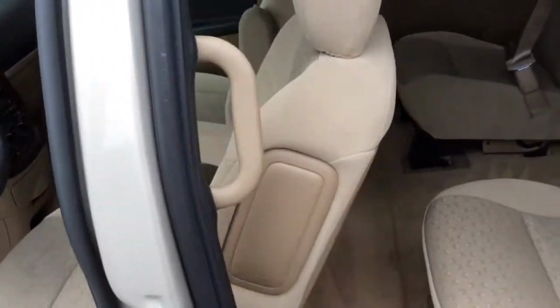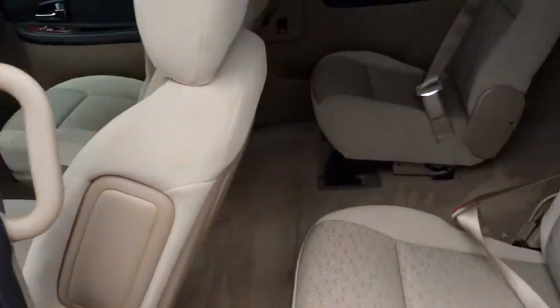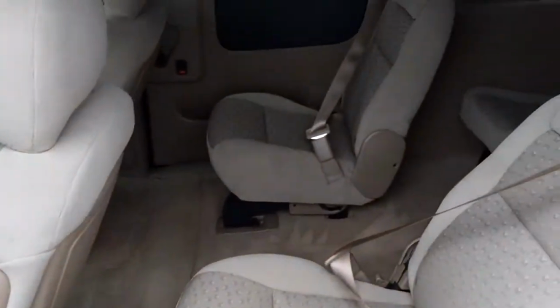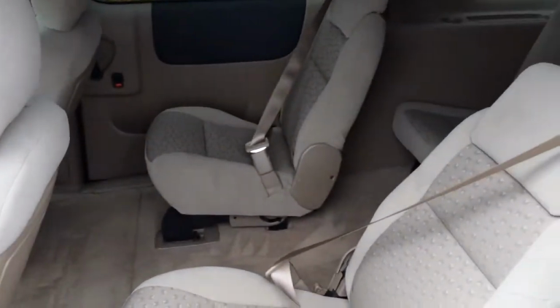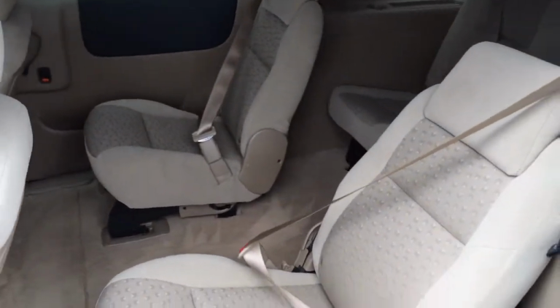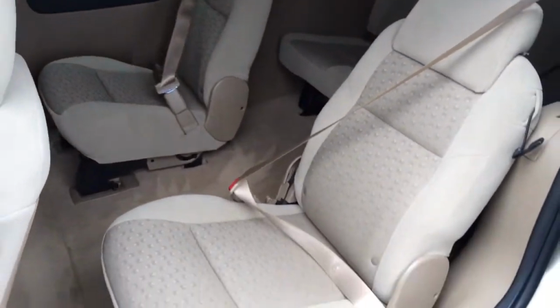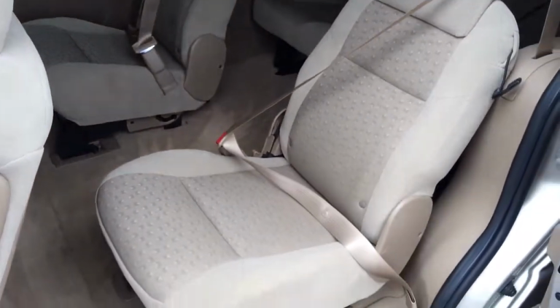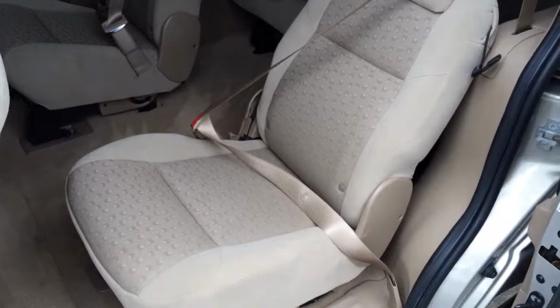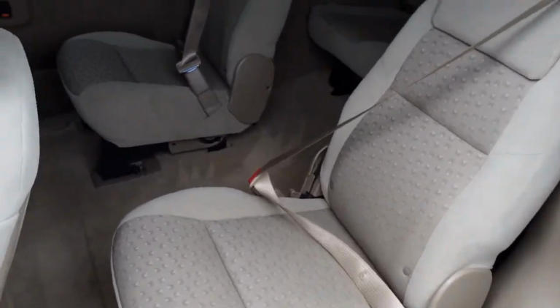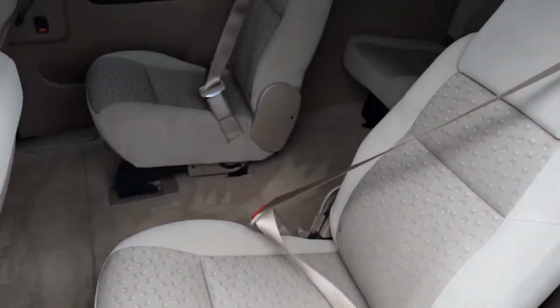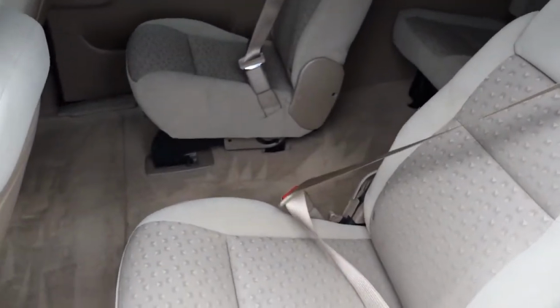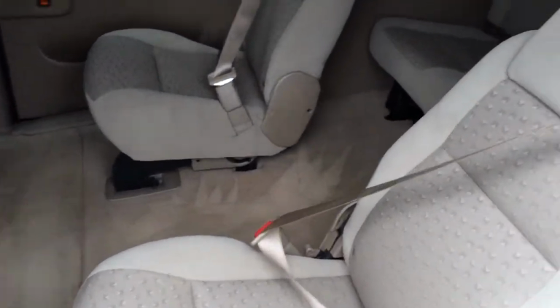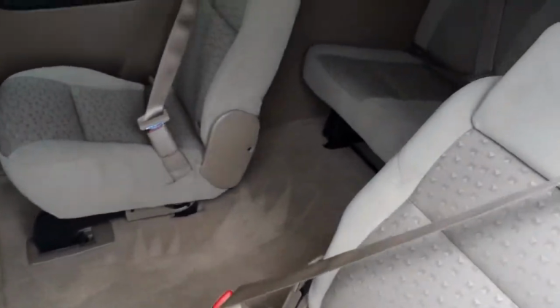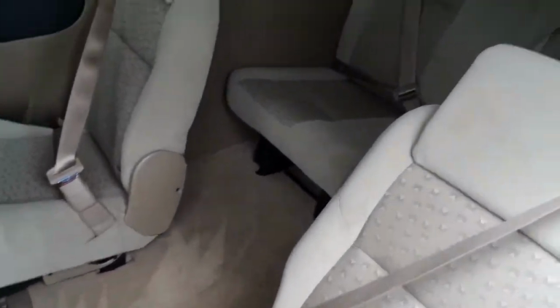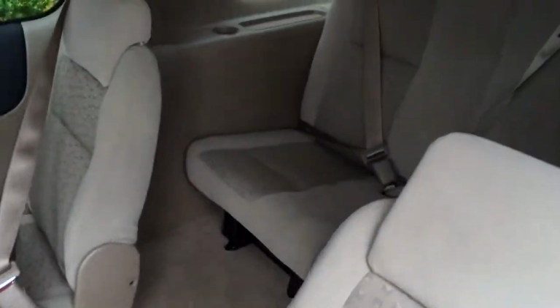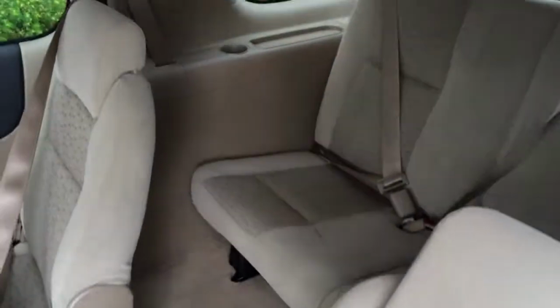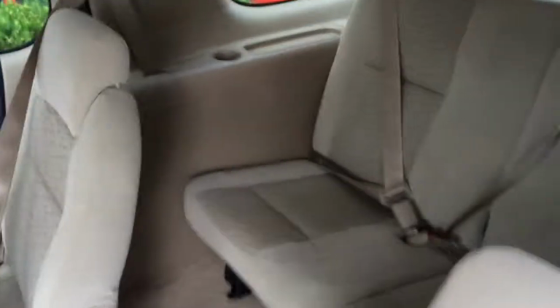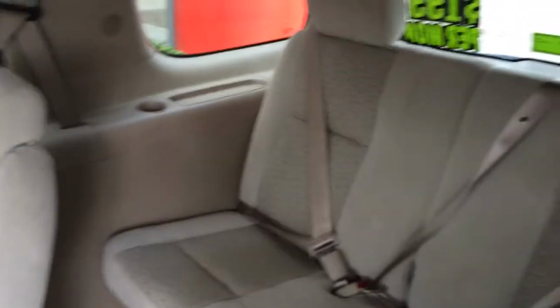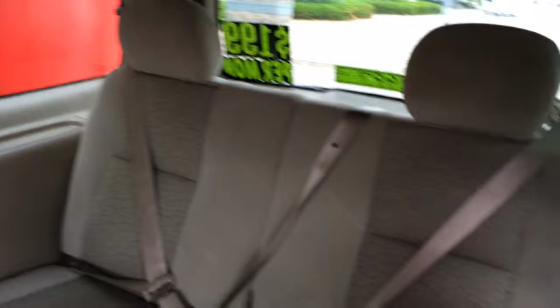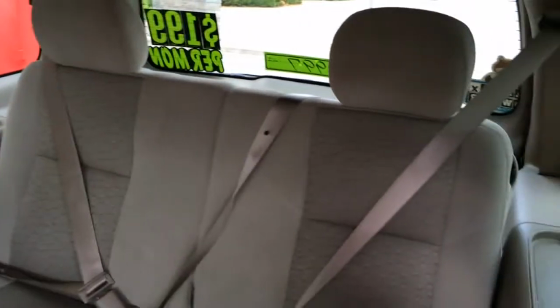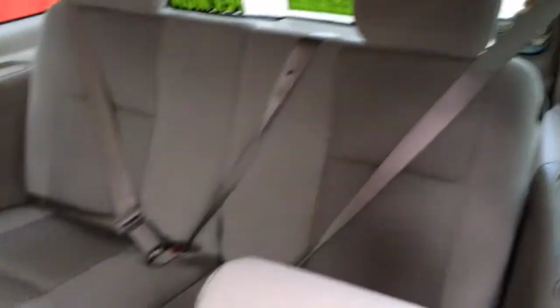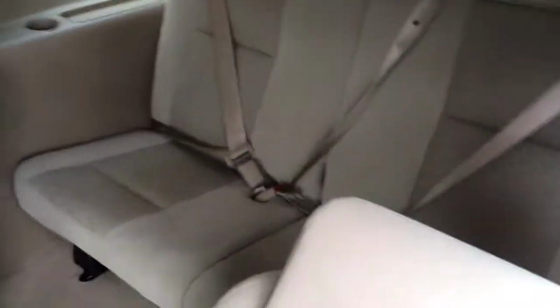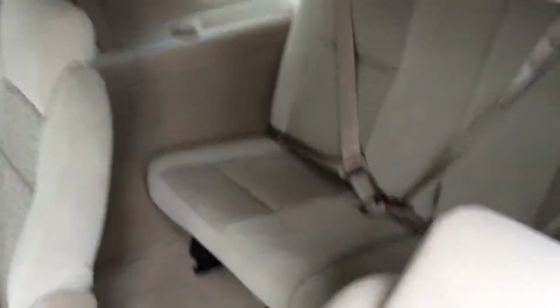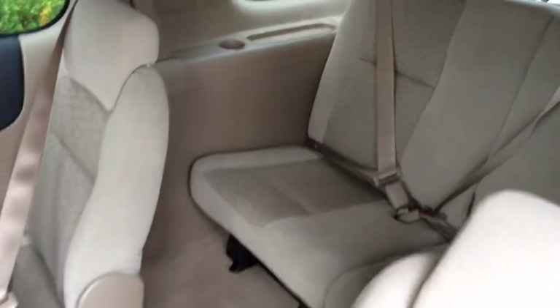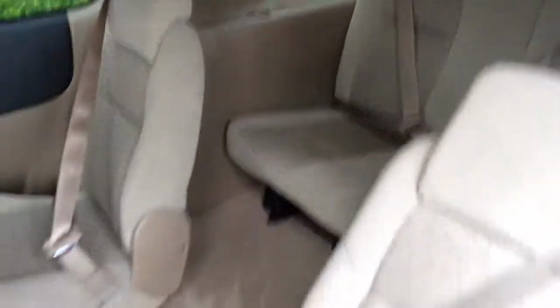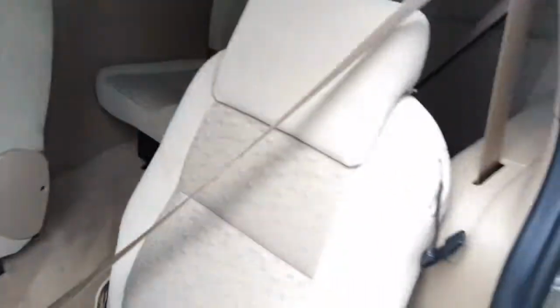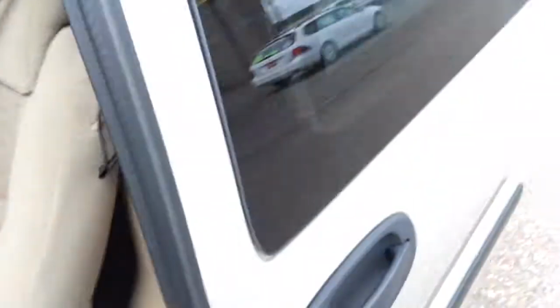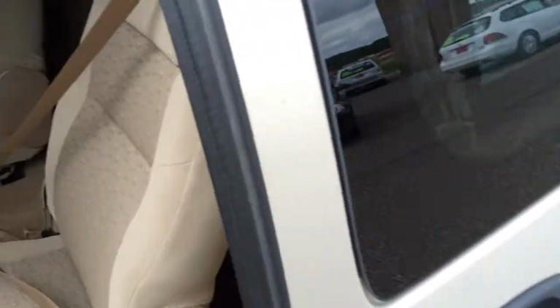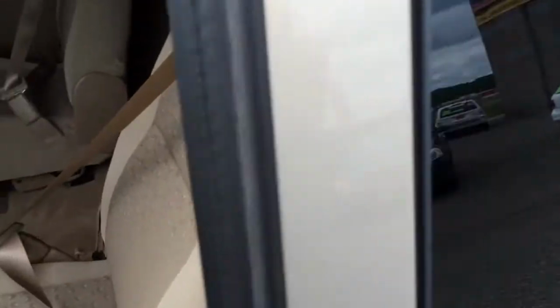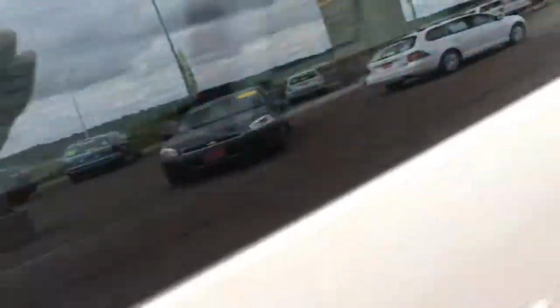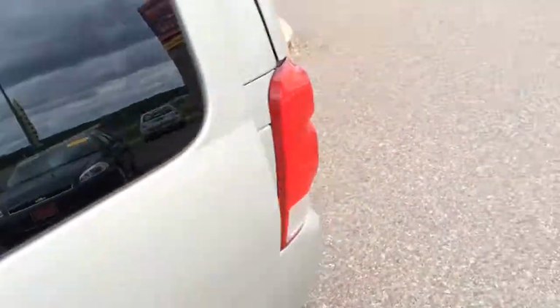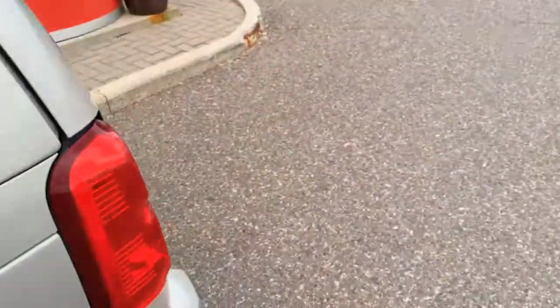Side curtain airbags. Here we have the second row bucket seats — you can remove these seats if you like, one or the other, or both. Third row bench seat; it's a seven passenger van. It does have rear heat and rear air conditioning.